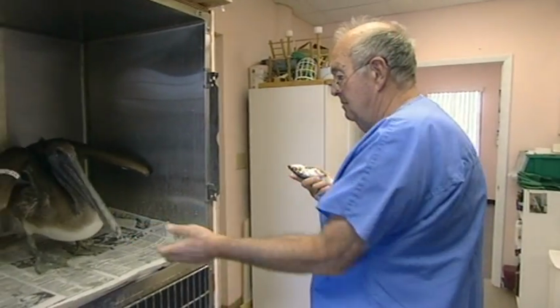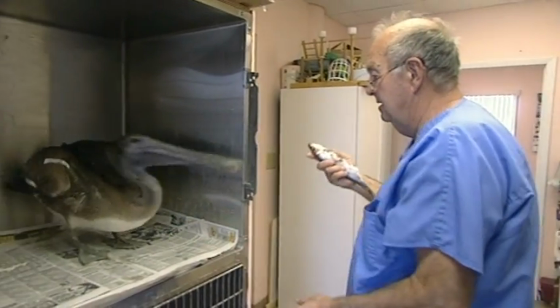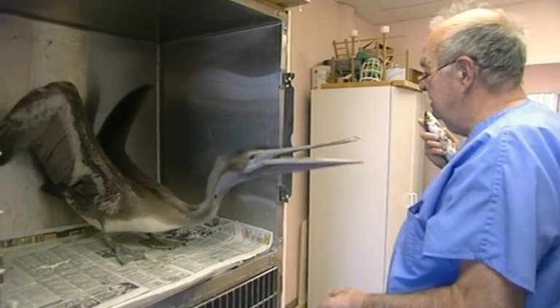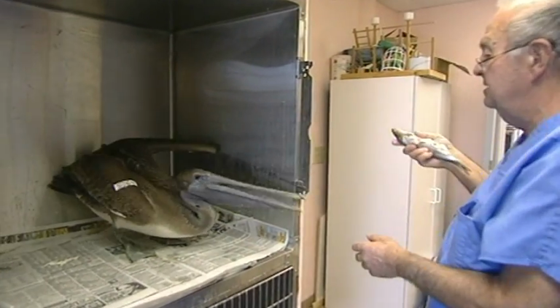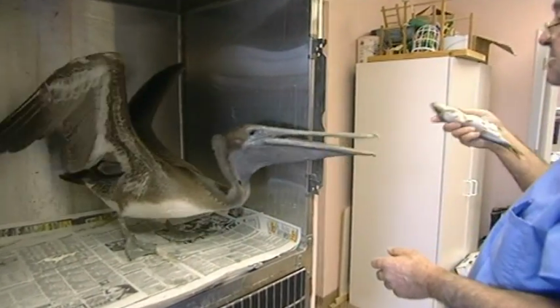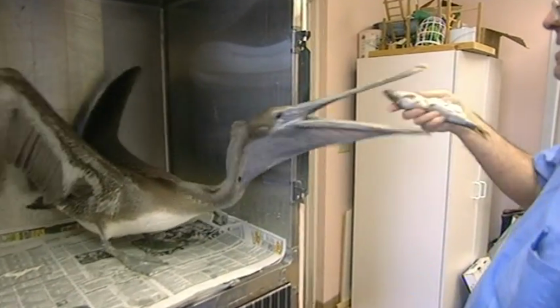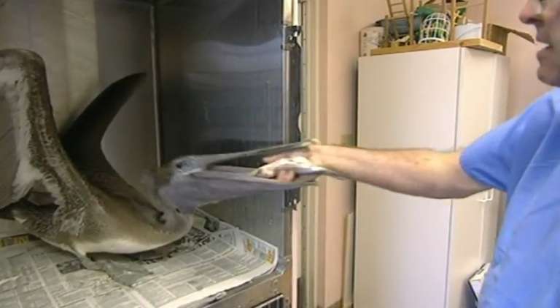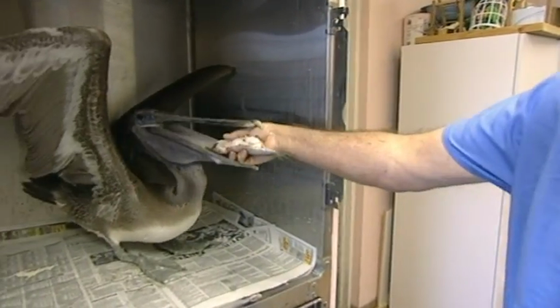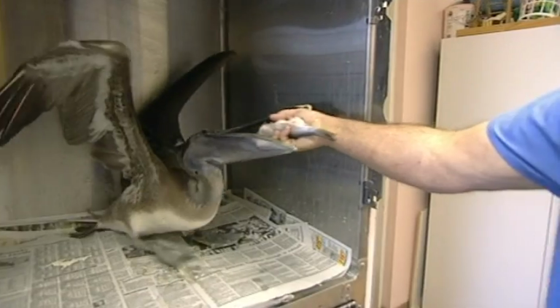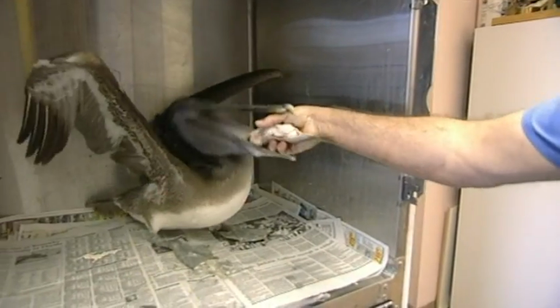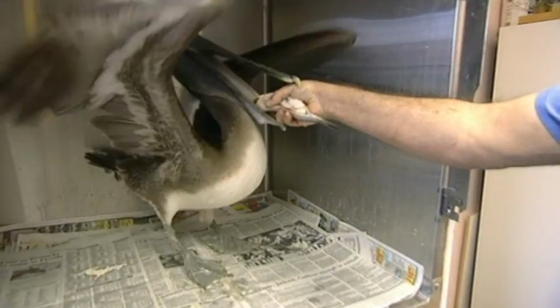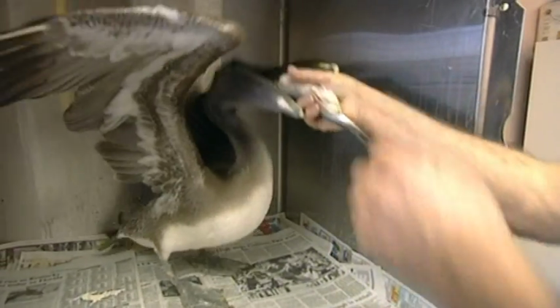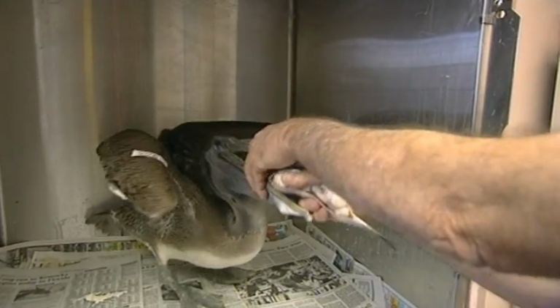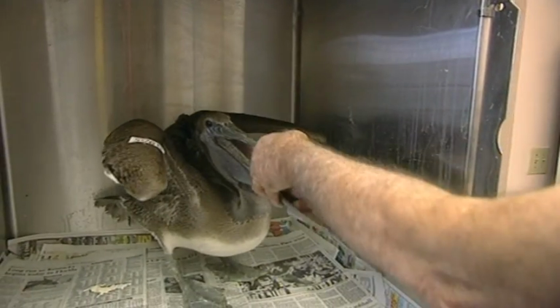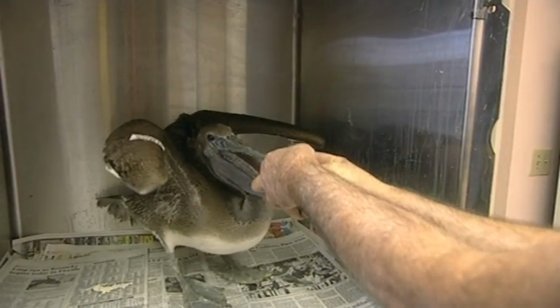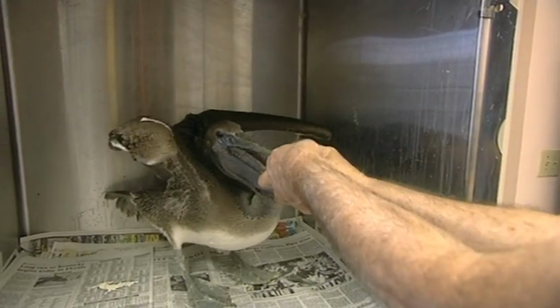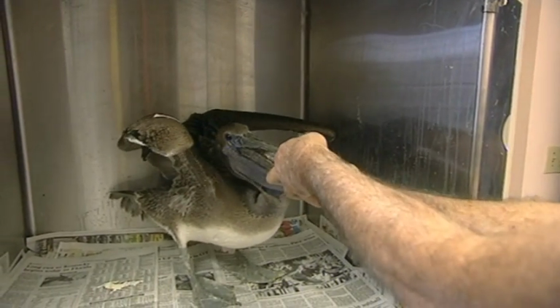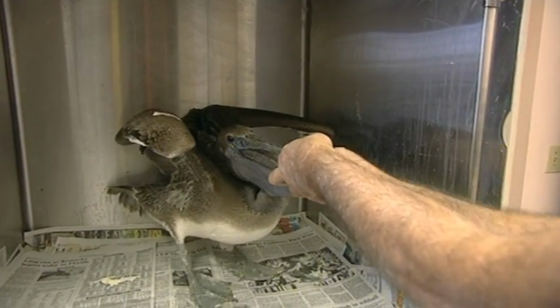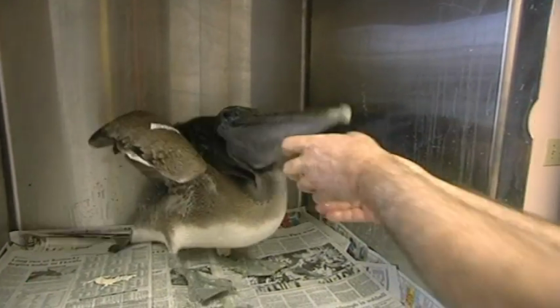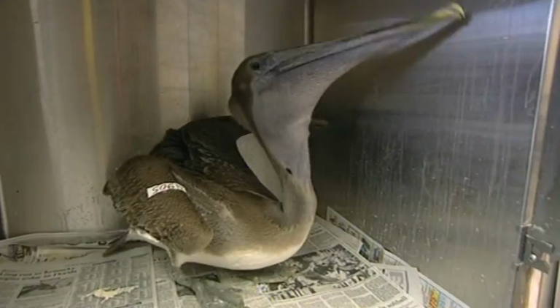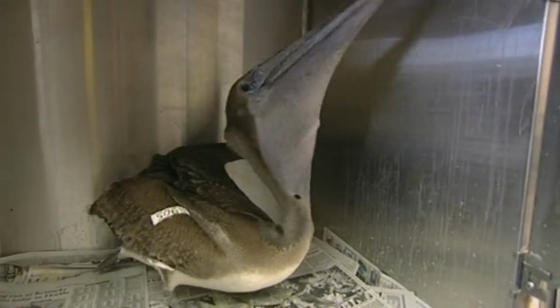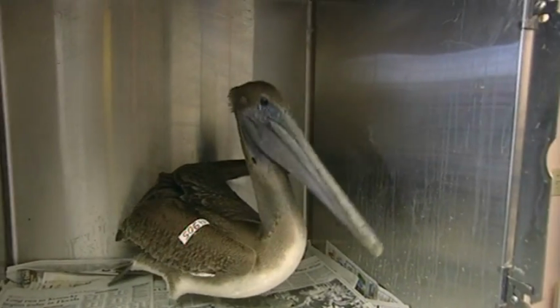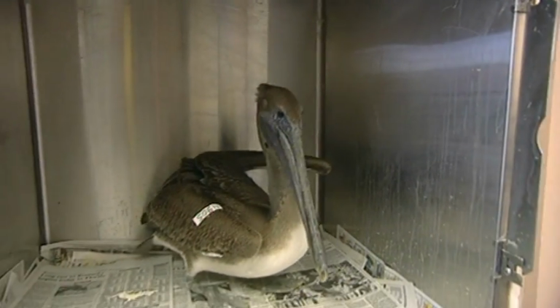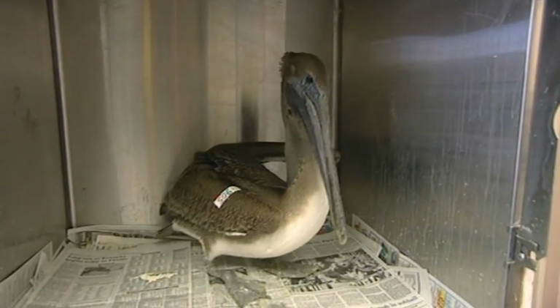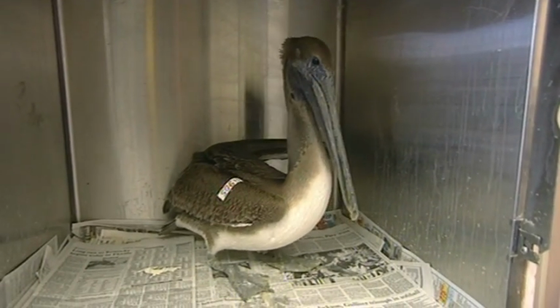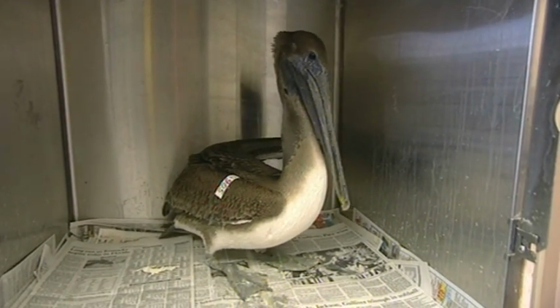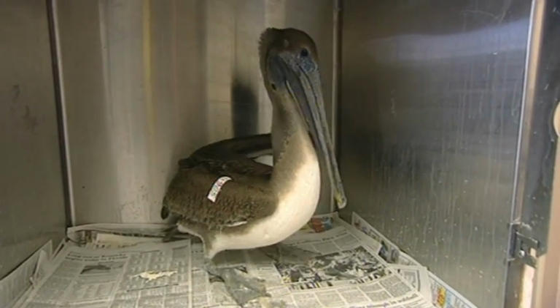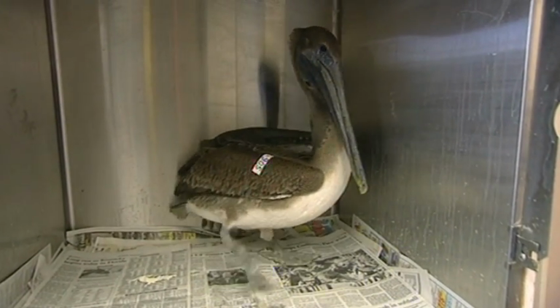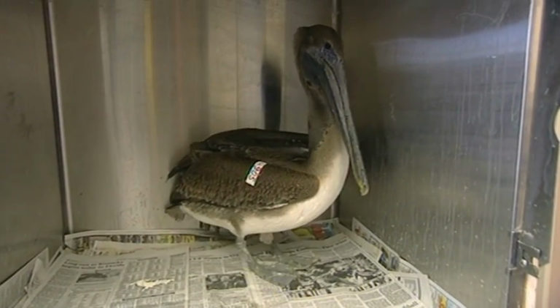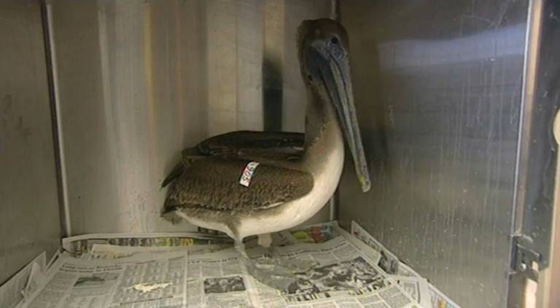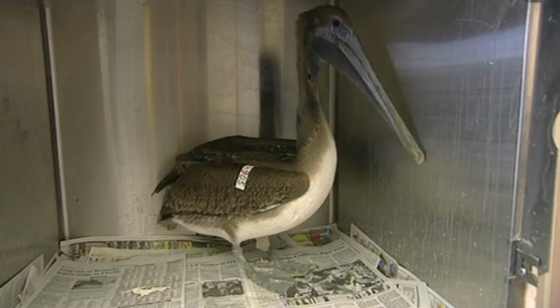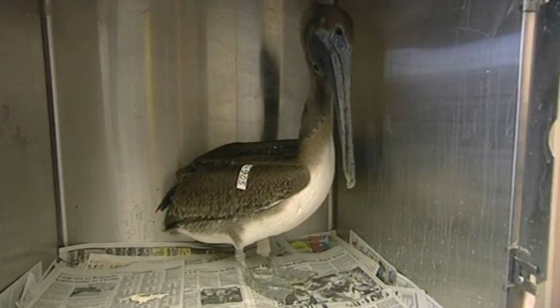If those cotton balls wrap around the hook, then maybe the pelican can throw up the hook. Nice little fish for you, full of cotton balls. Let's put it all the way like that and drop it in. In theory, the hook will be thrown up with the cotton balls. Now, see if you can cough up your hook.